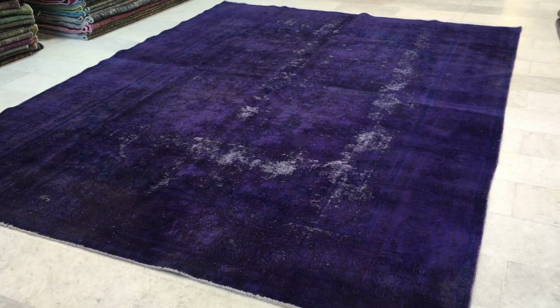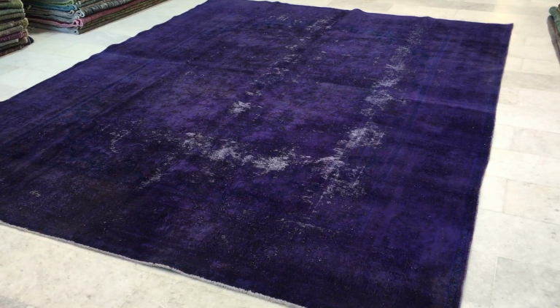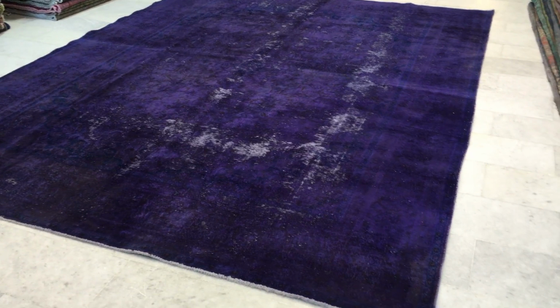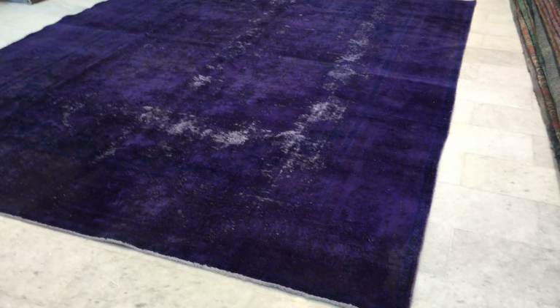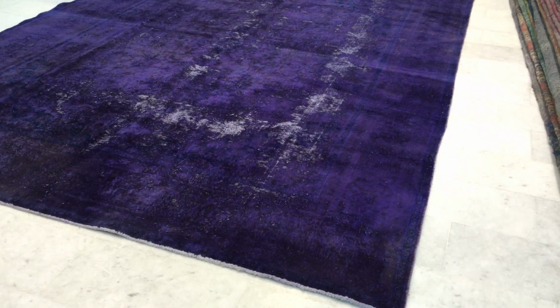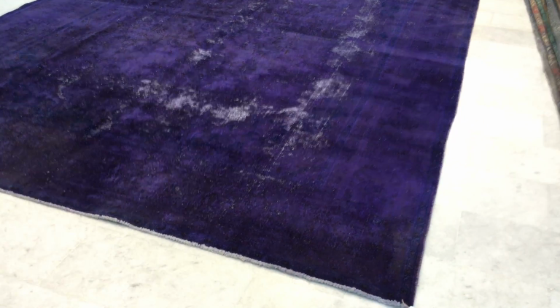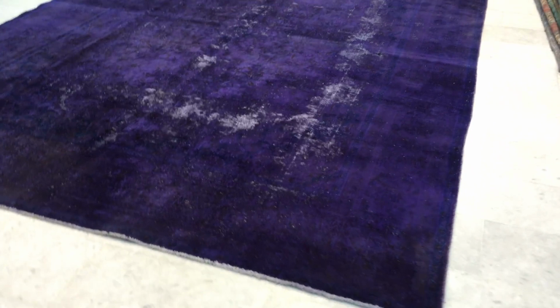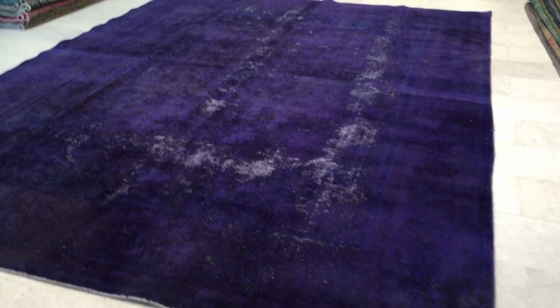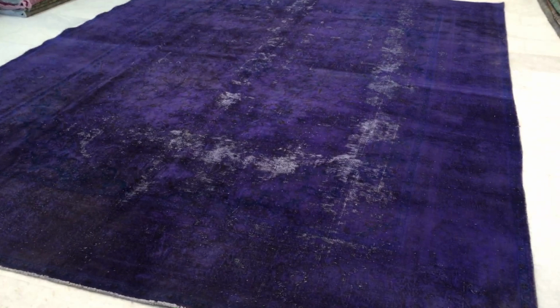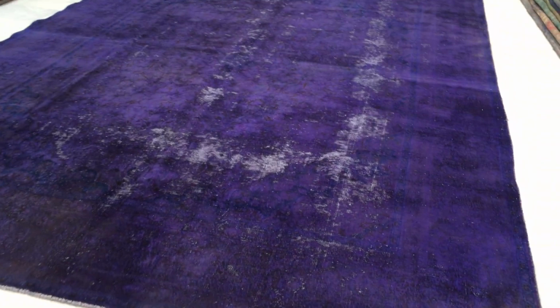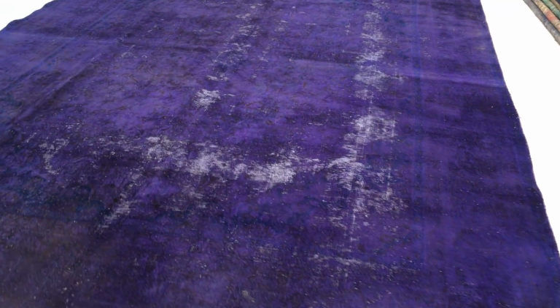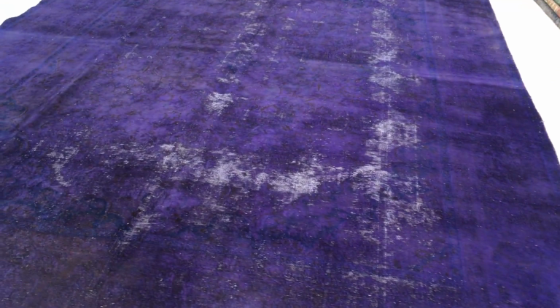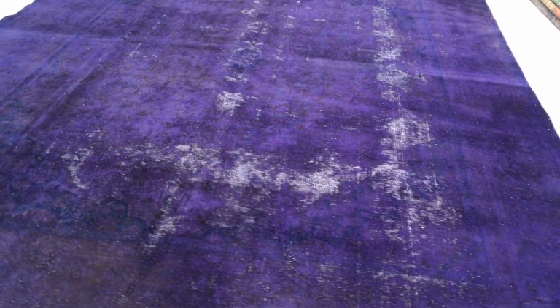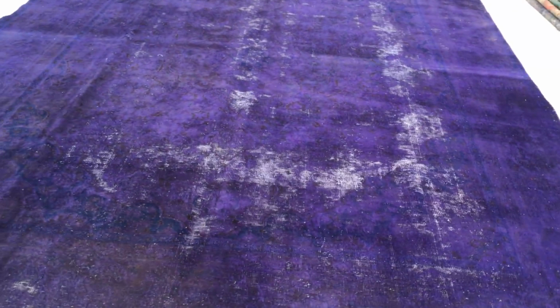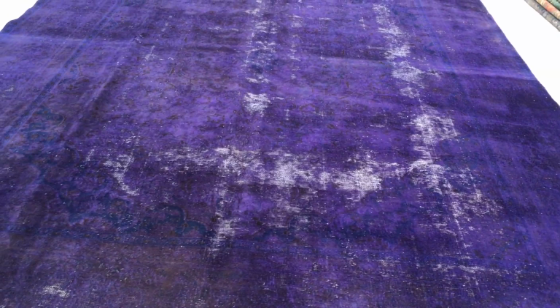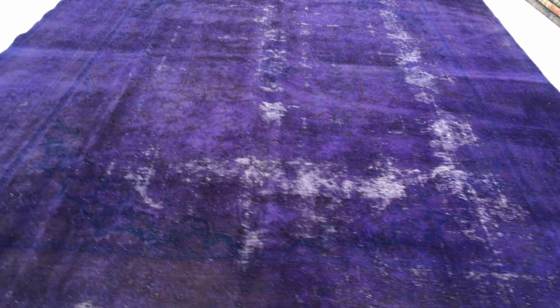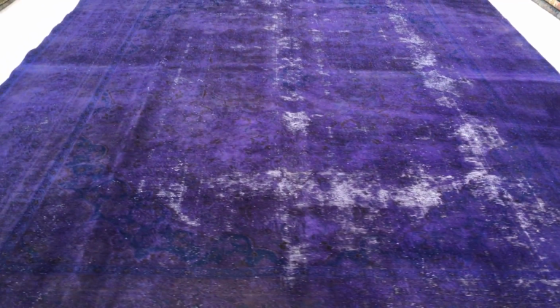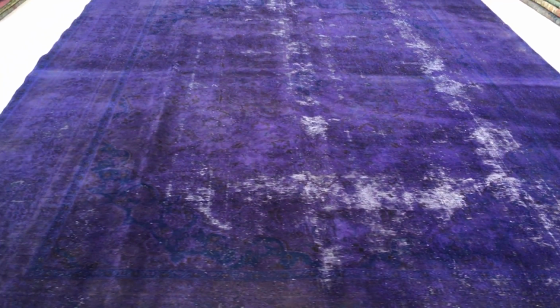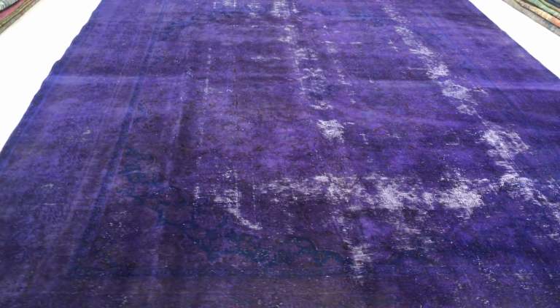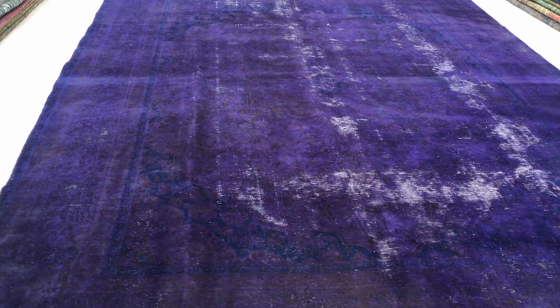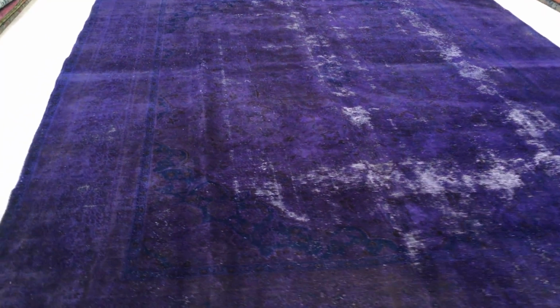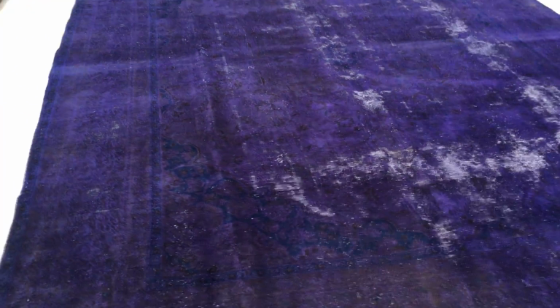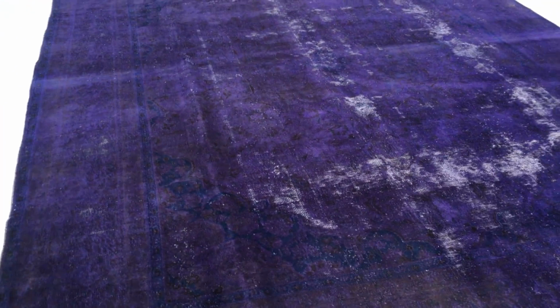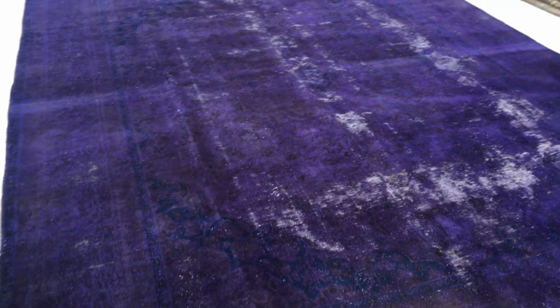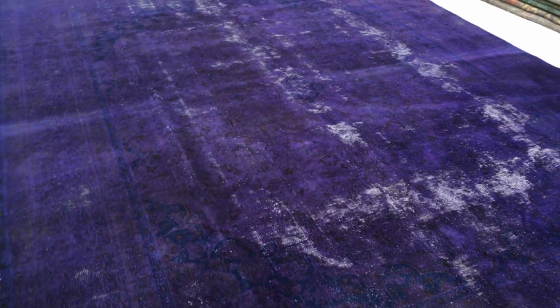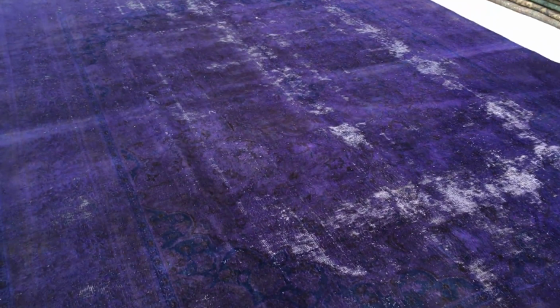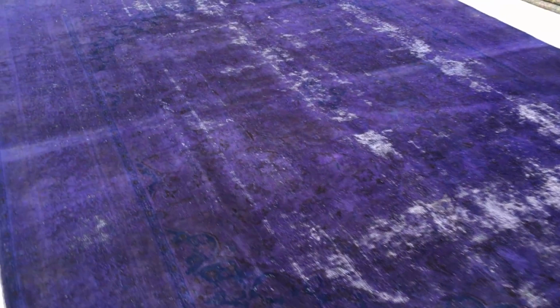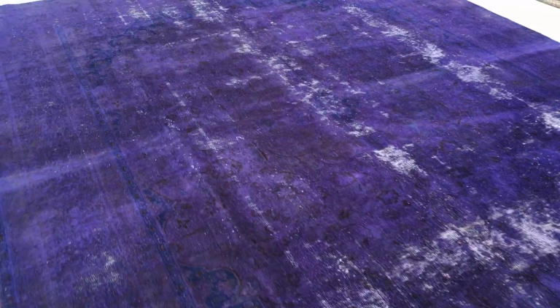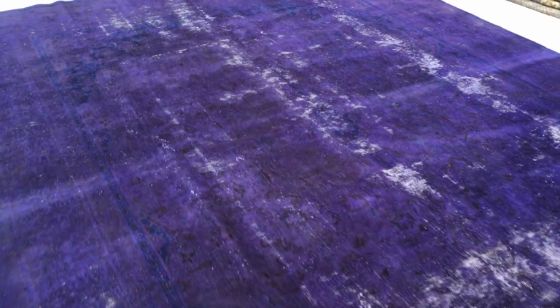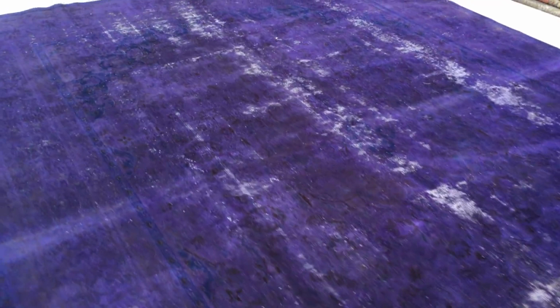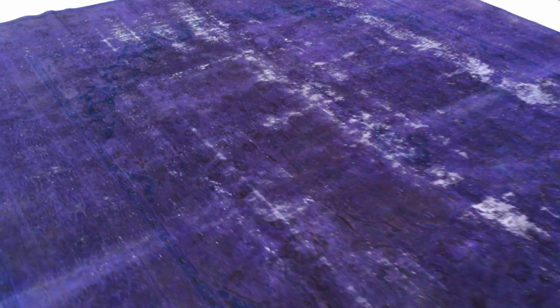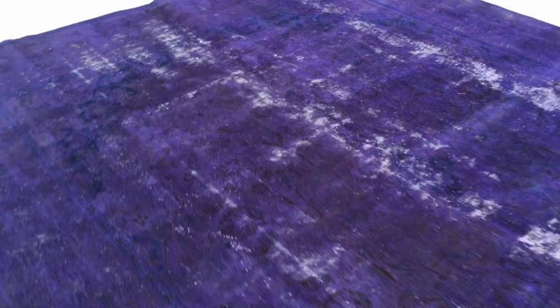This is vintage carpet 10-5-0-3. It's a Persian handmade vintage carpet. It's got a very exciting purple color tone to it — it's dark but it's got a happy purple rather than a dark purple.